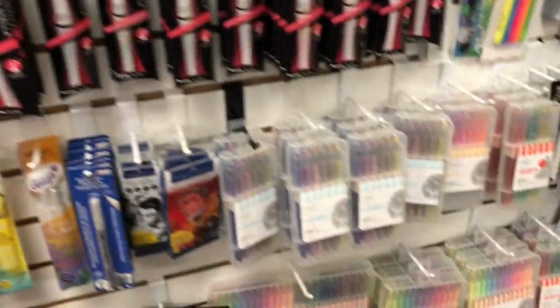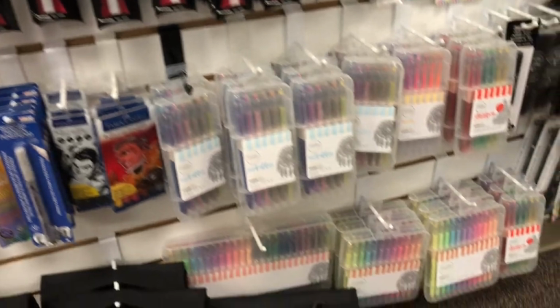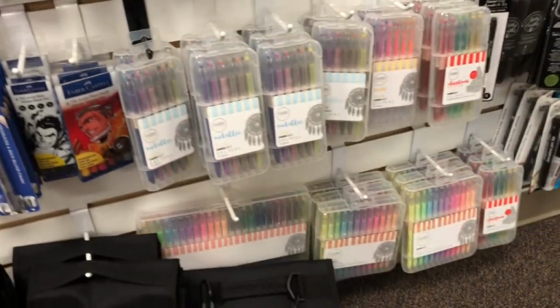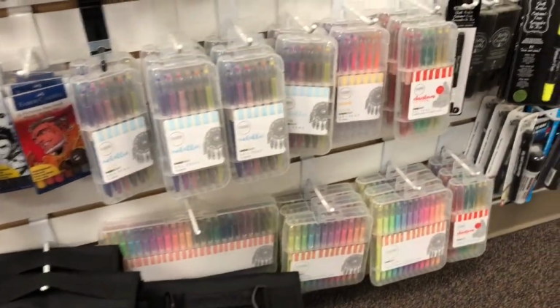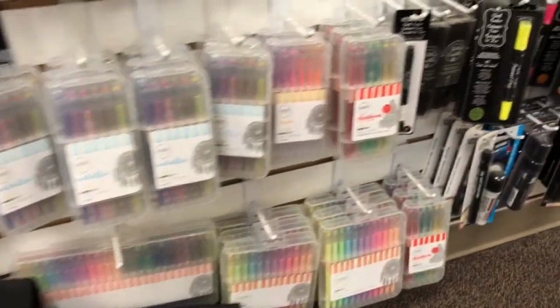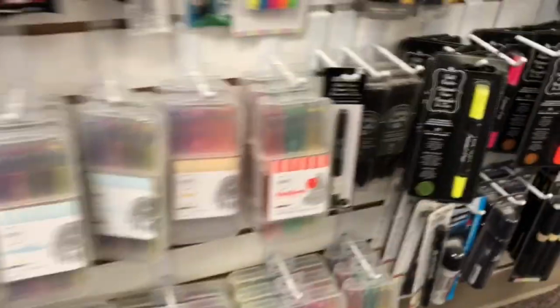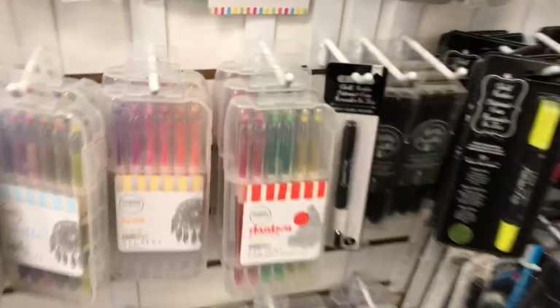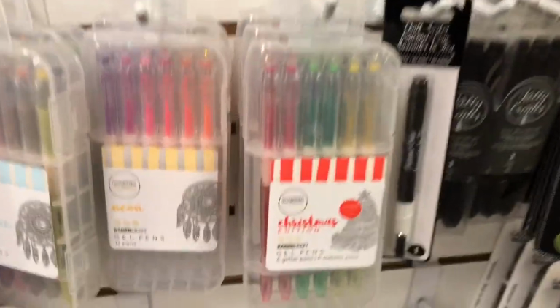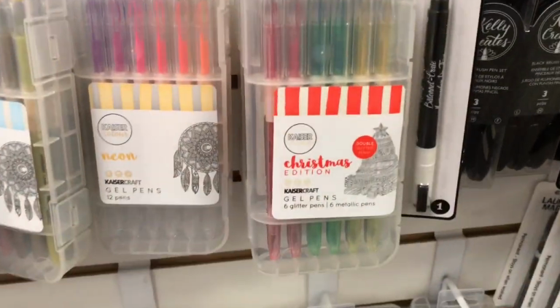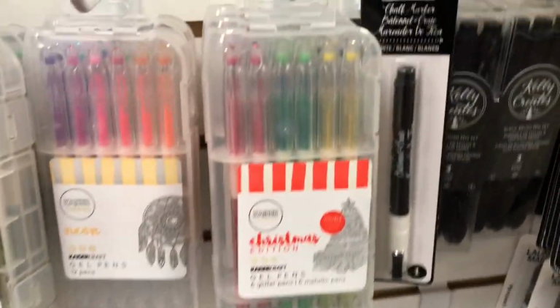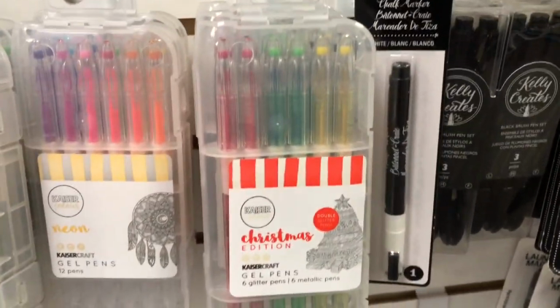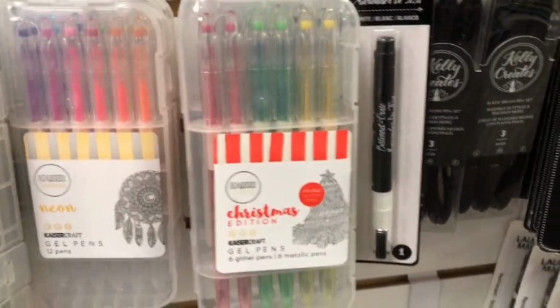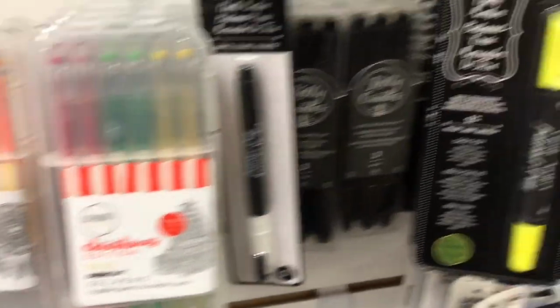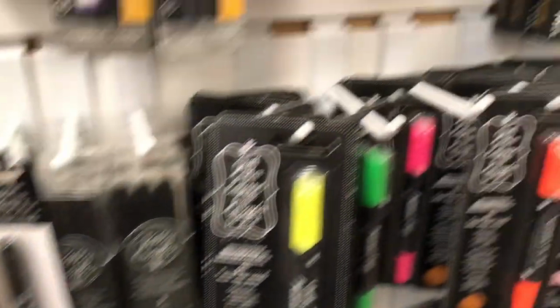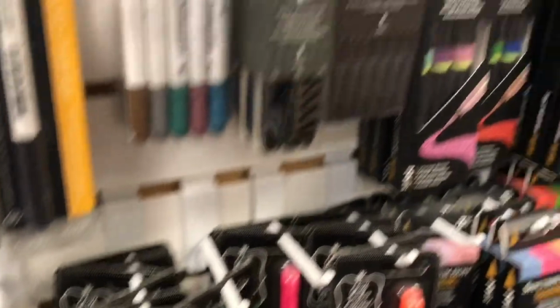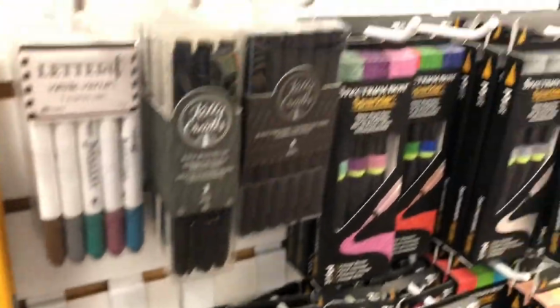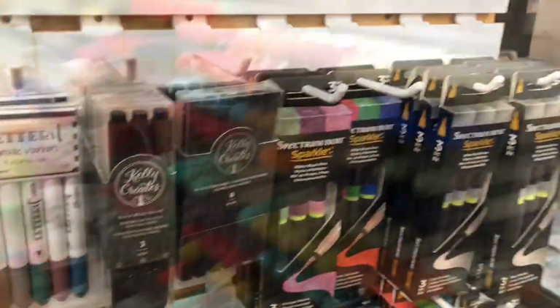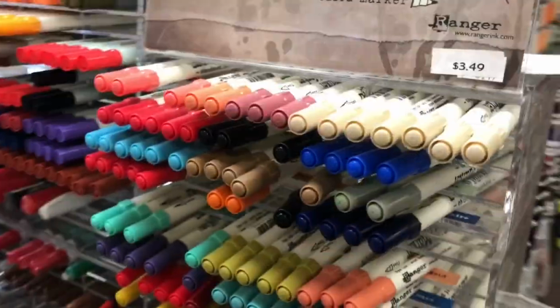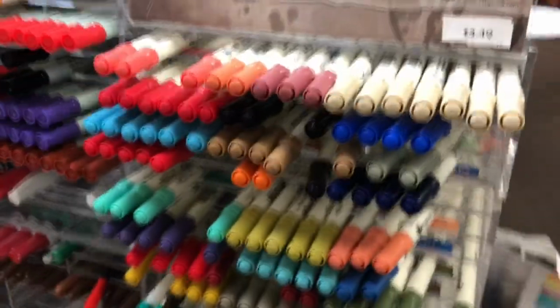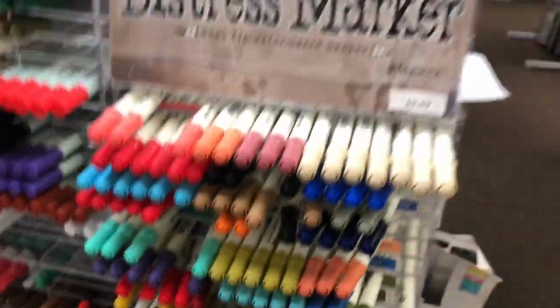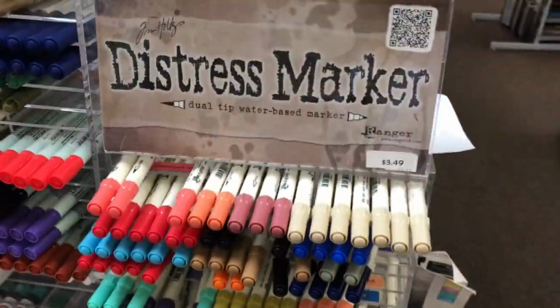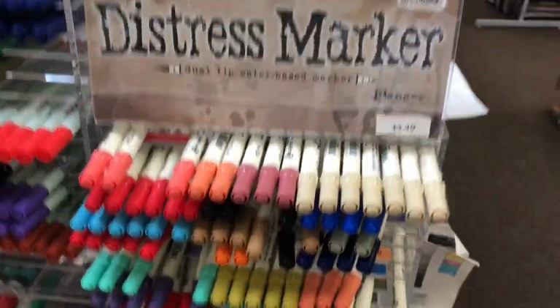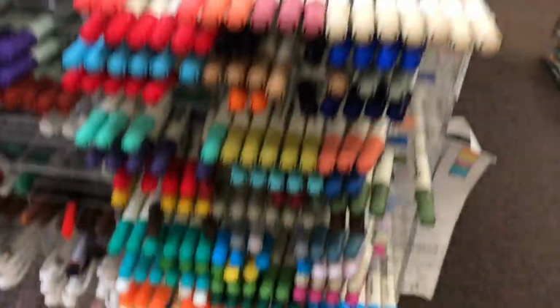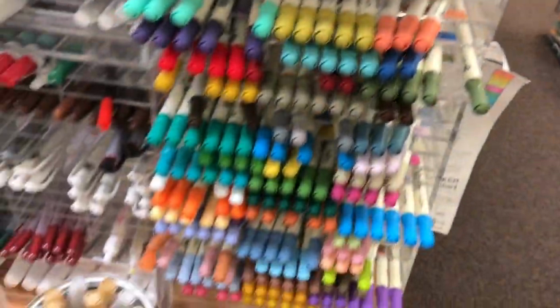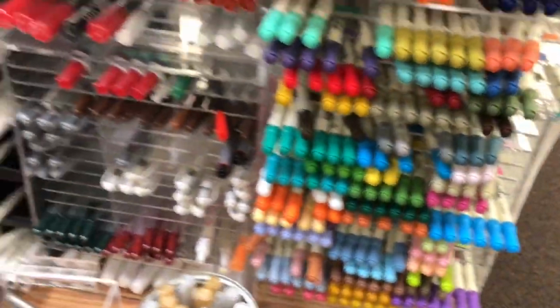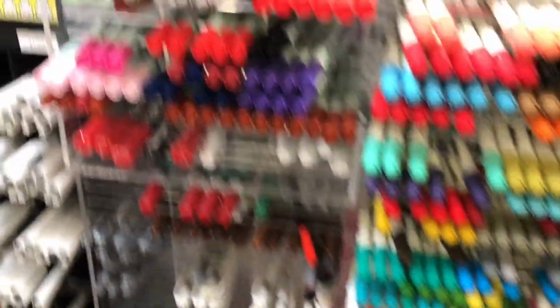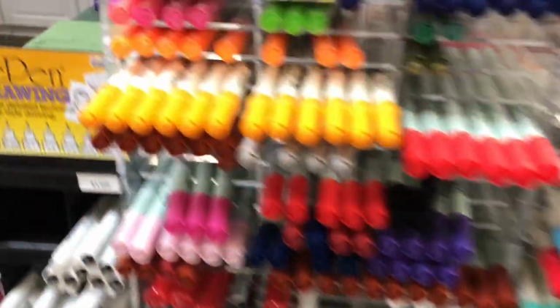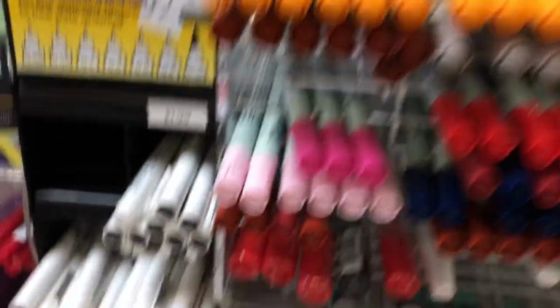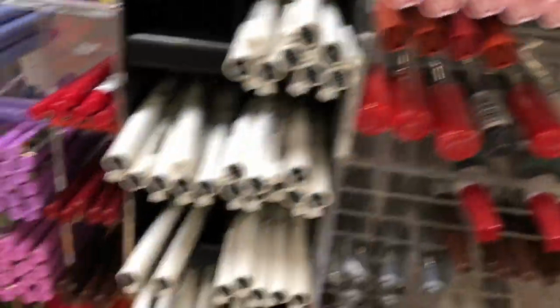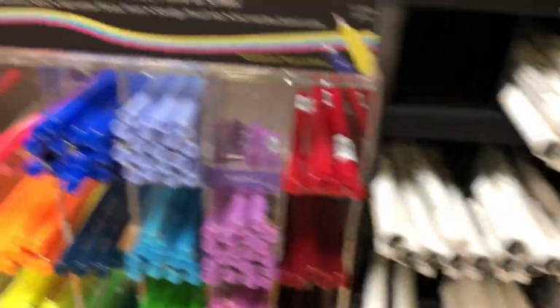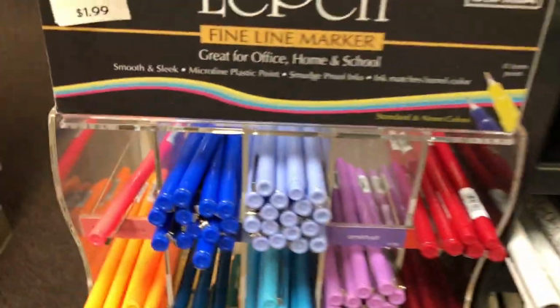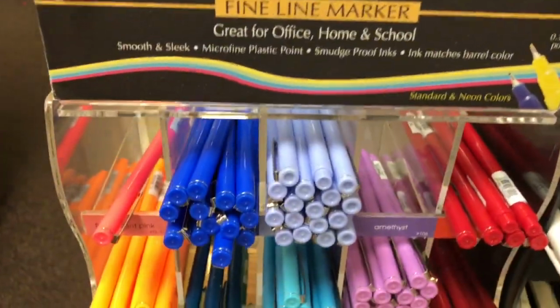We've got gel pens, including the new Christmas gel pen set. We've got the Spectrum Noir, and of course the Tim Holtz distress markers, along with lots of other pens.